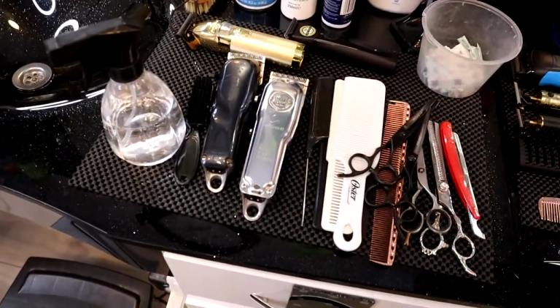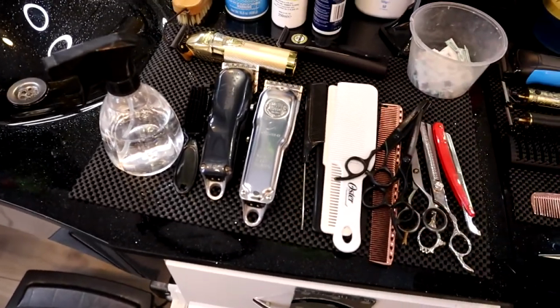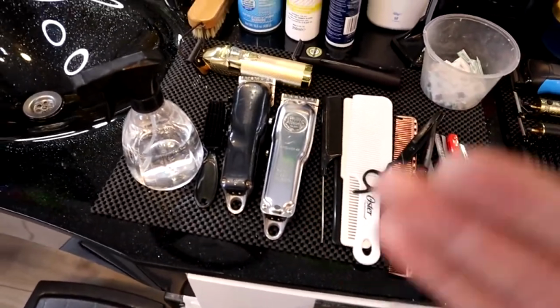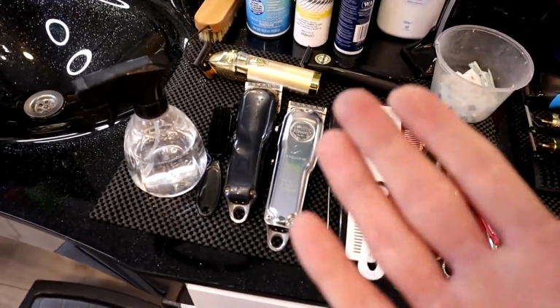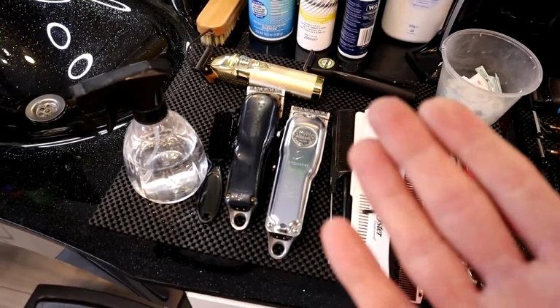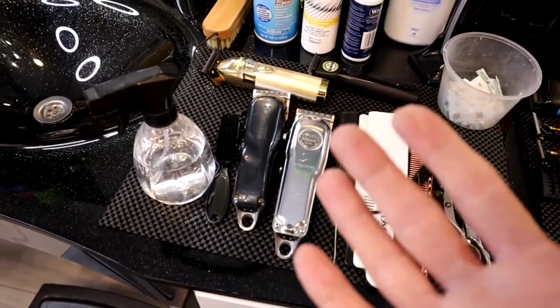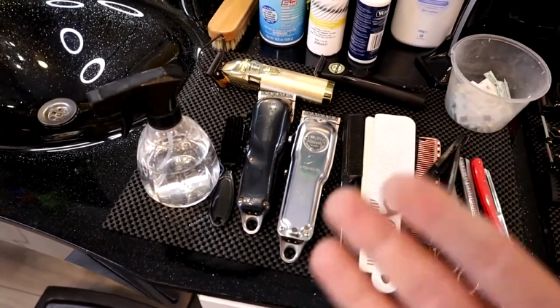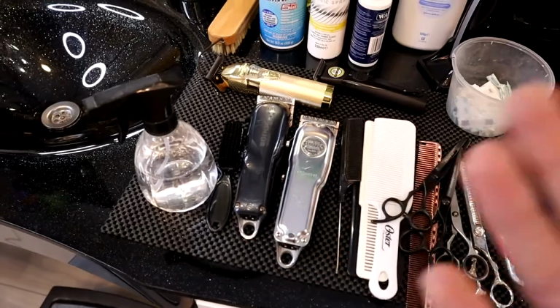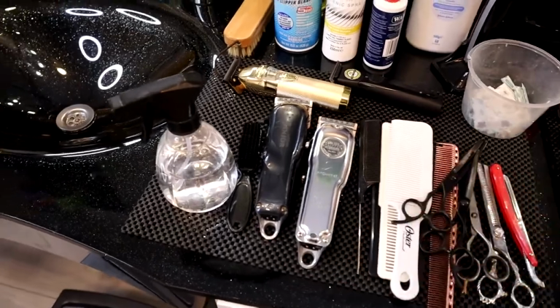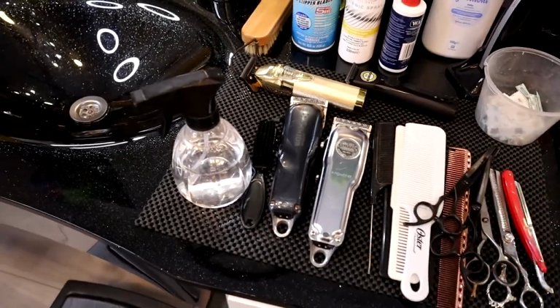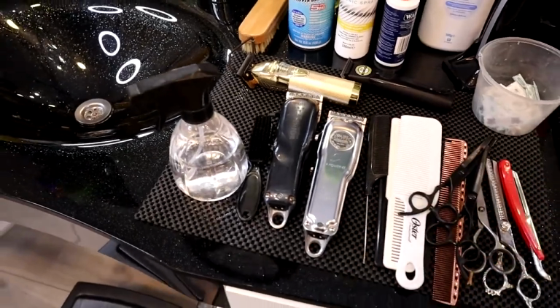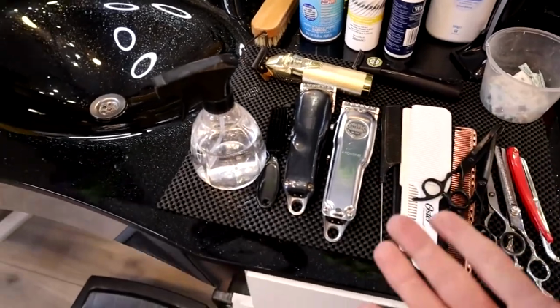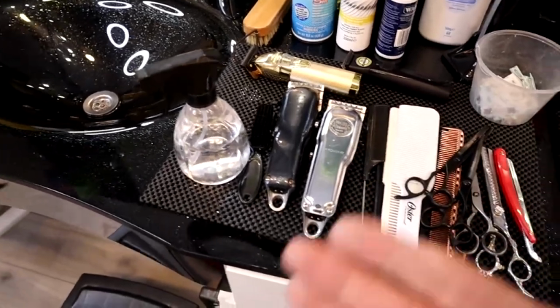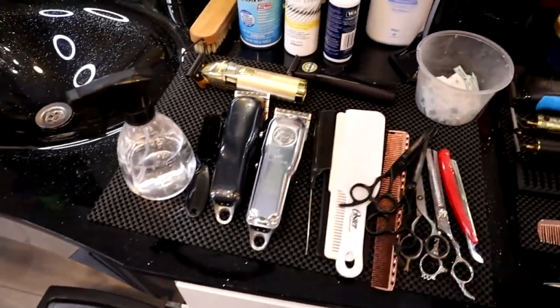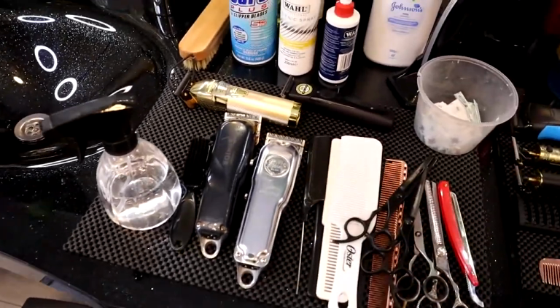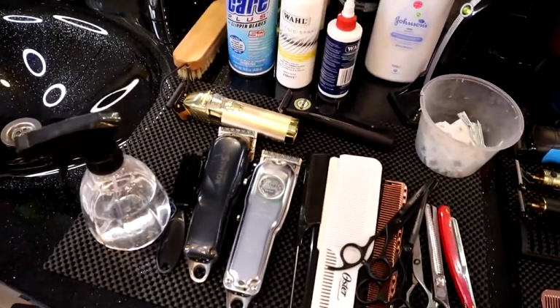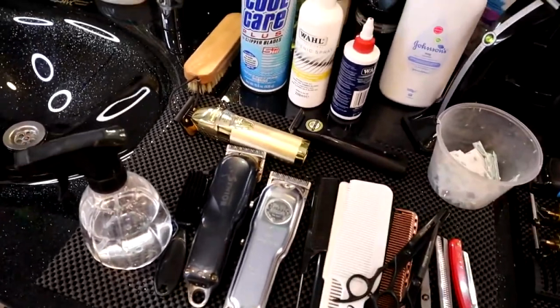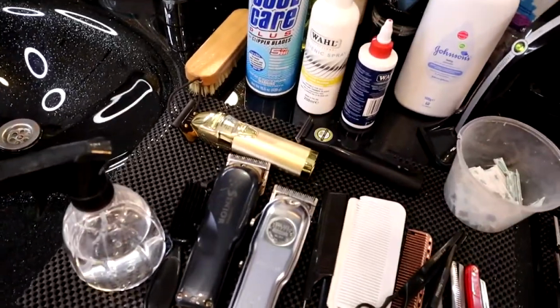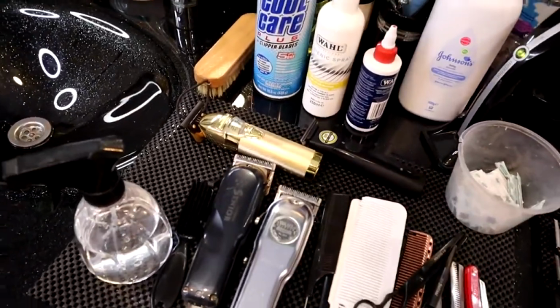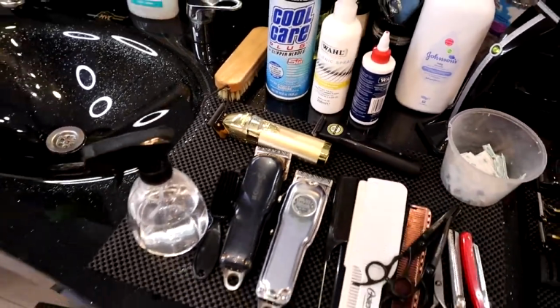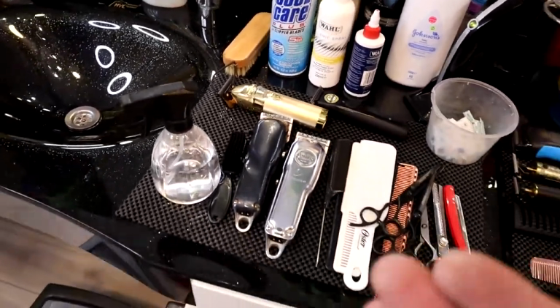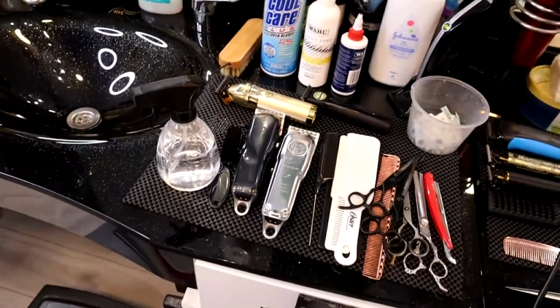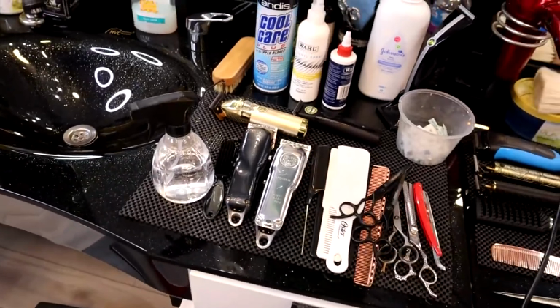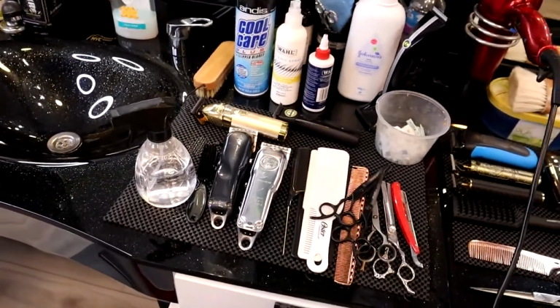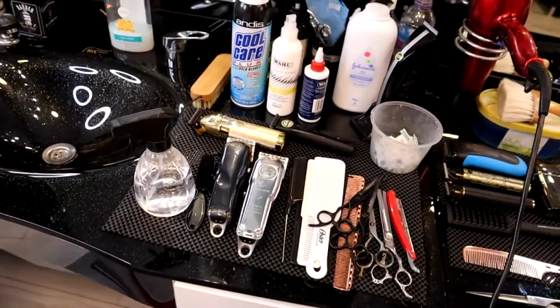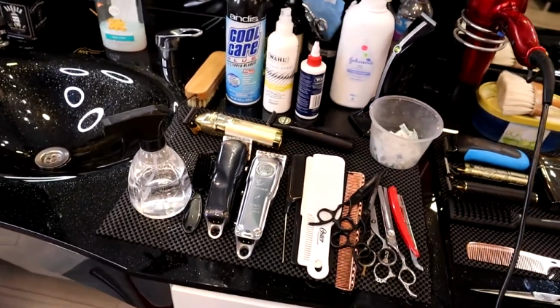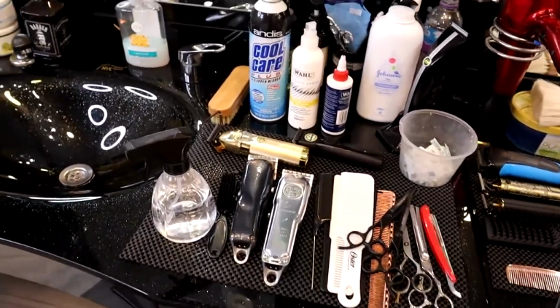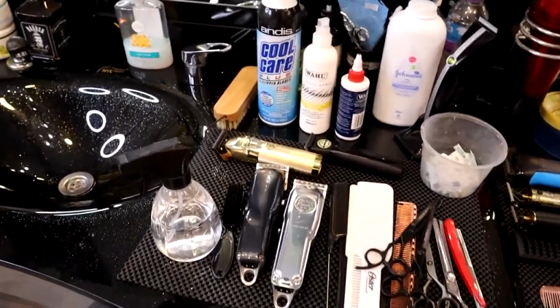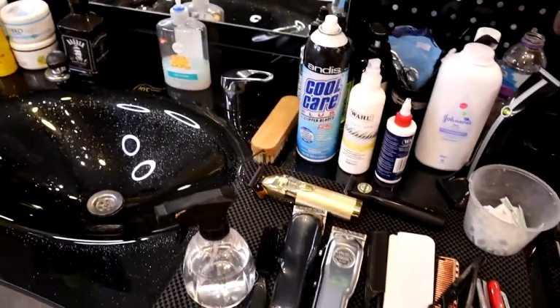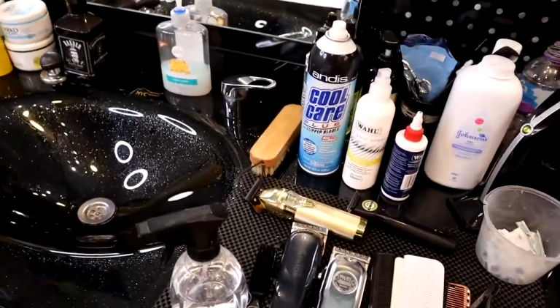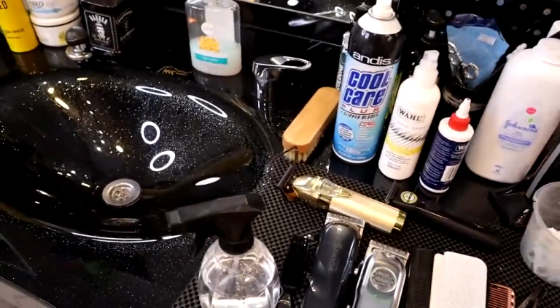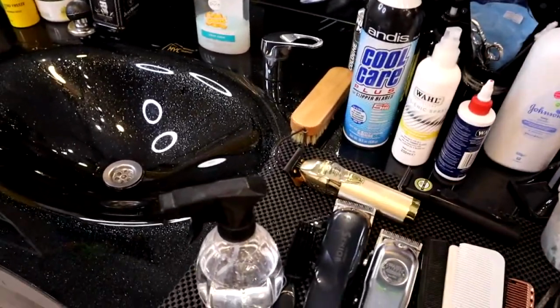While you are working you will be learning about the business, about the clippers and tools, and then you can always get better tools and better clippers for yourself.